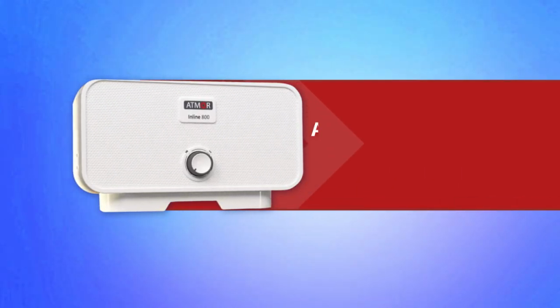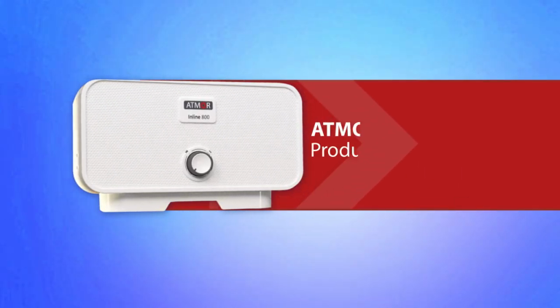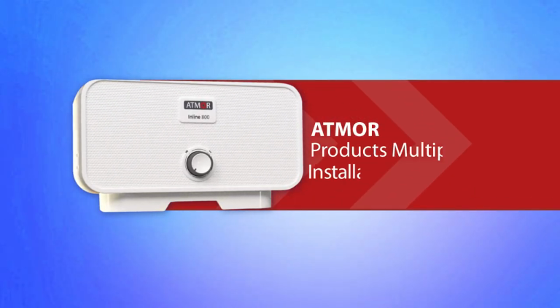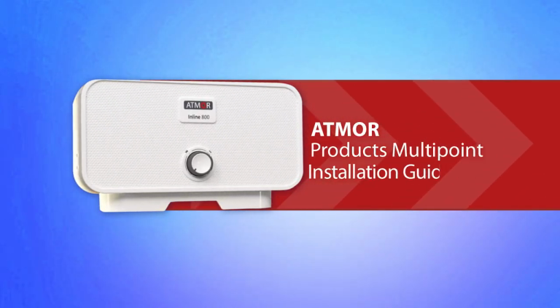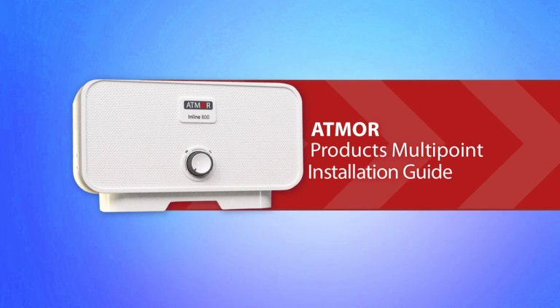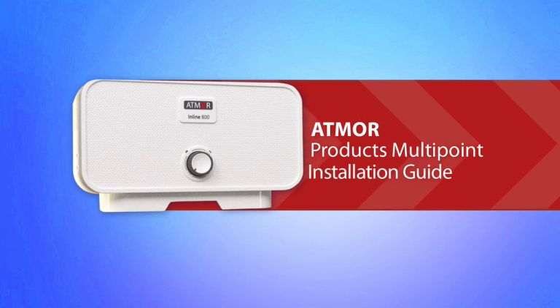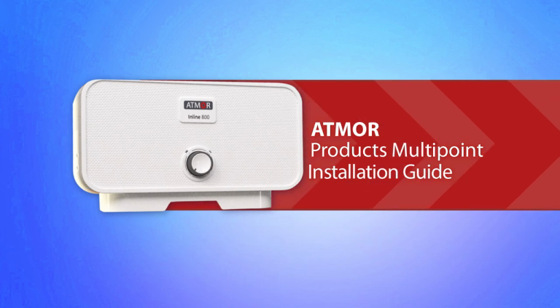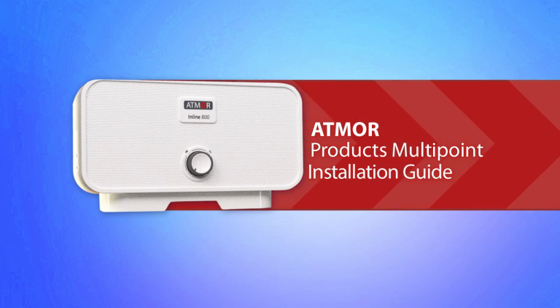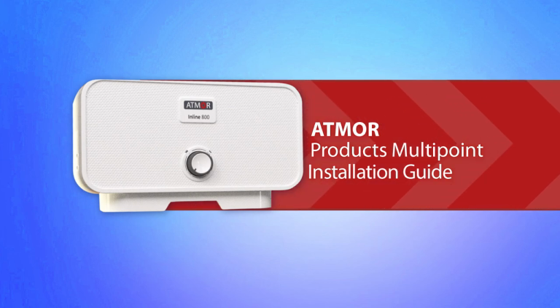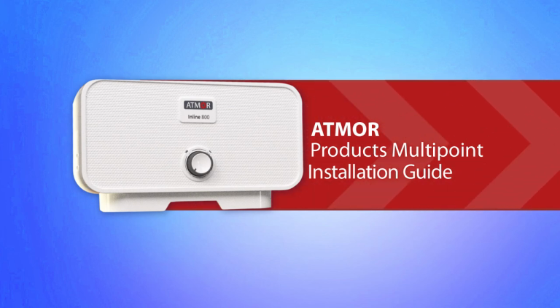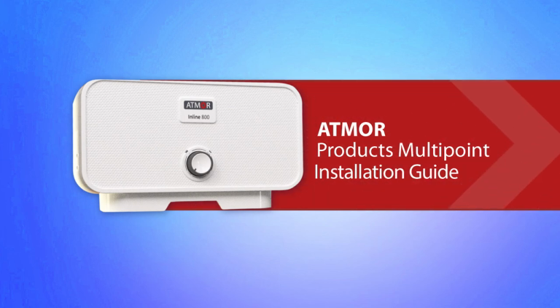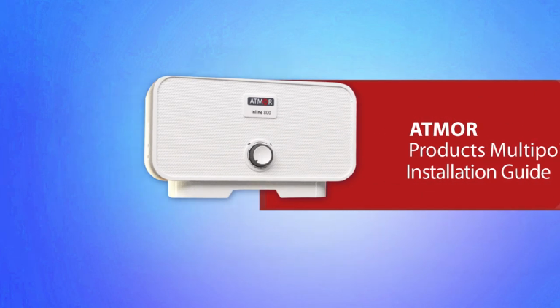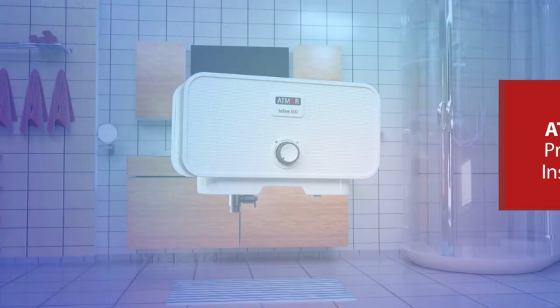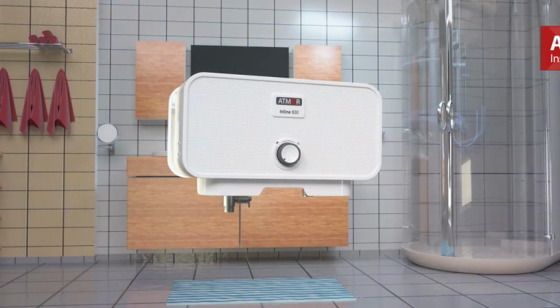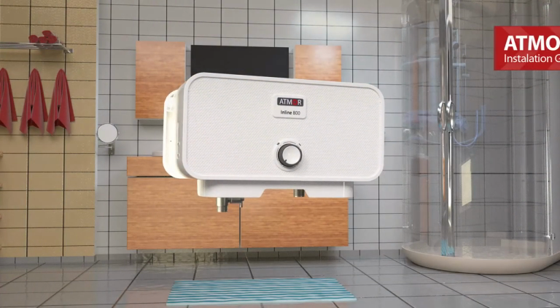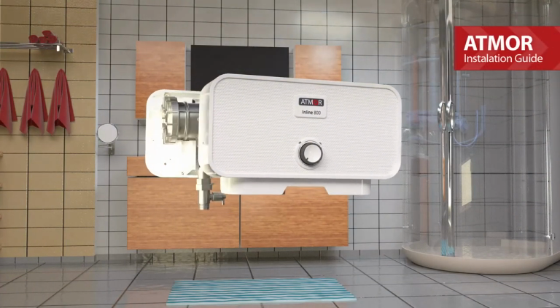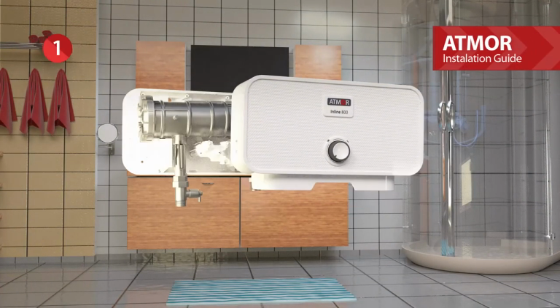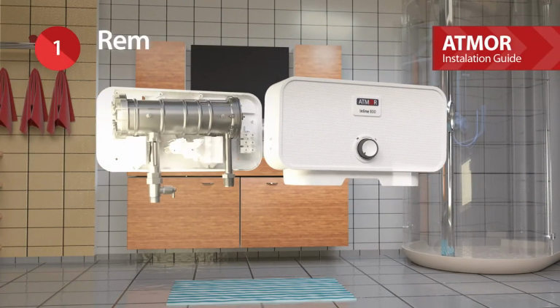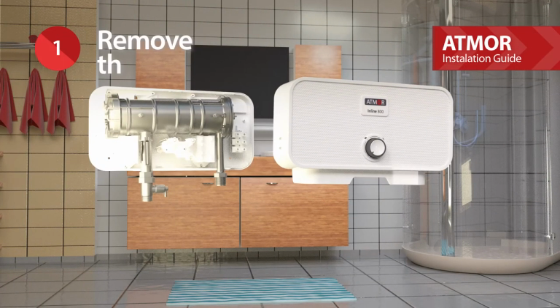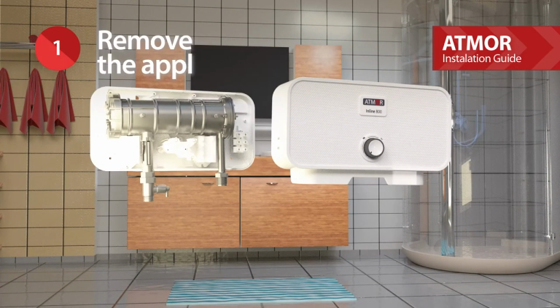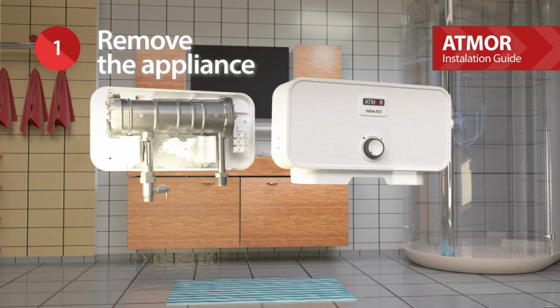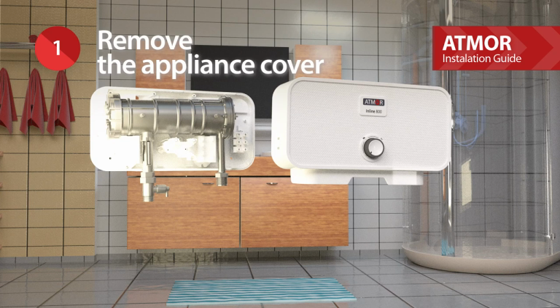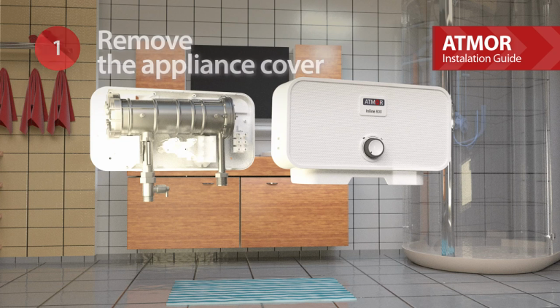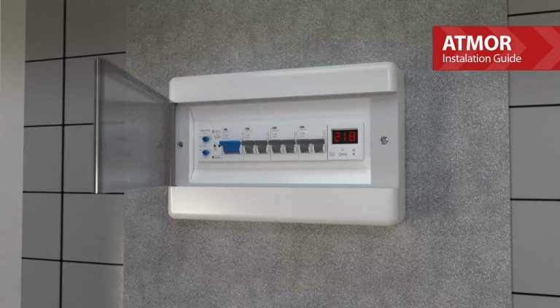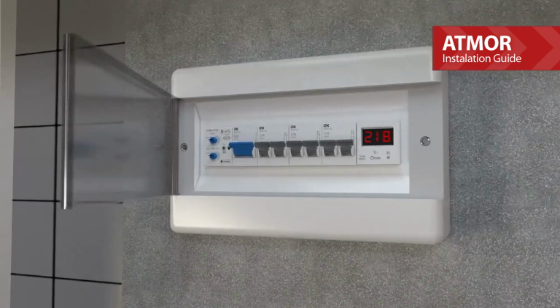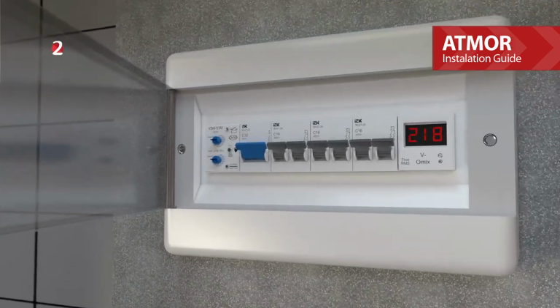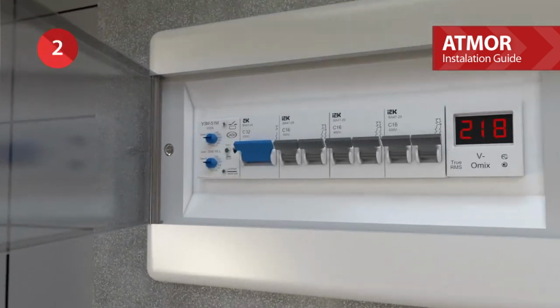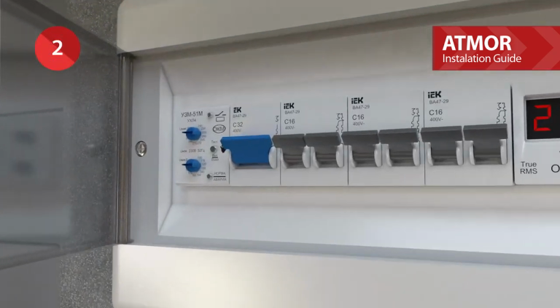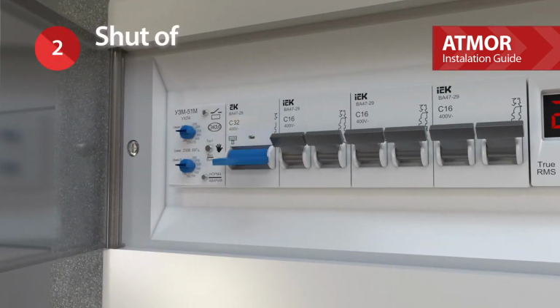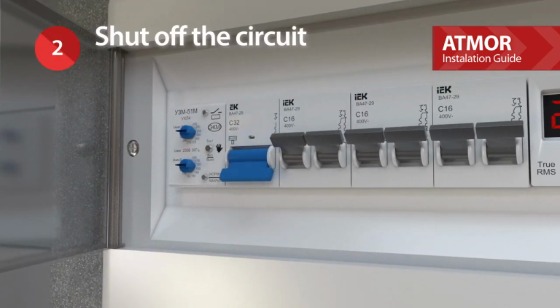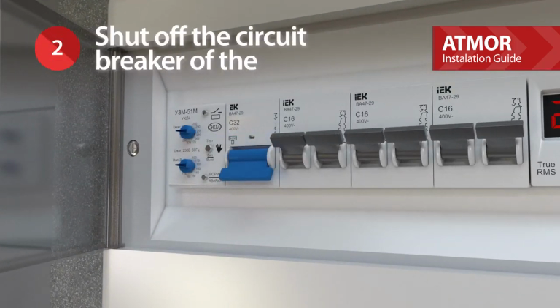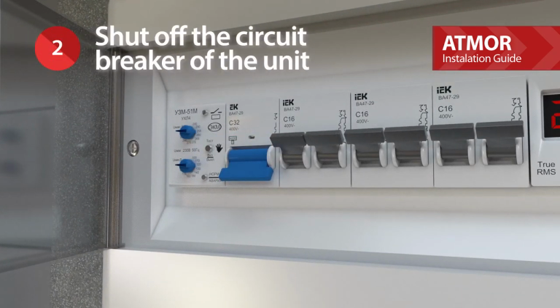Atmor Products Multi-Point Installation Guide. Remove the appliance cover. Shut off the circuit breaker of the unit.